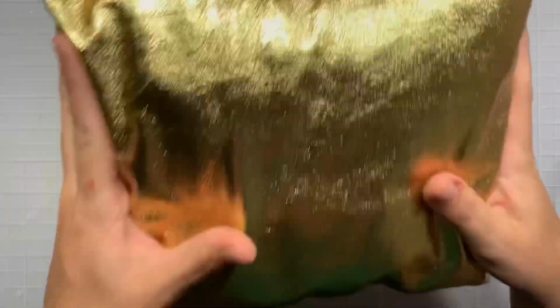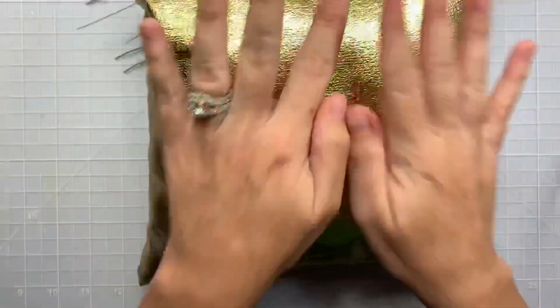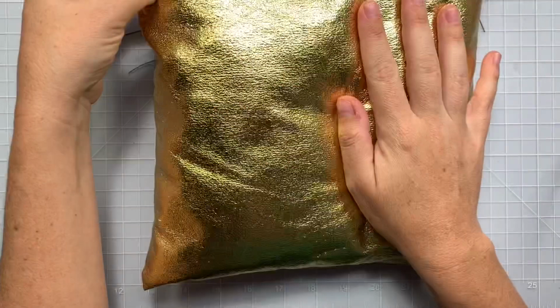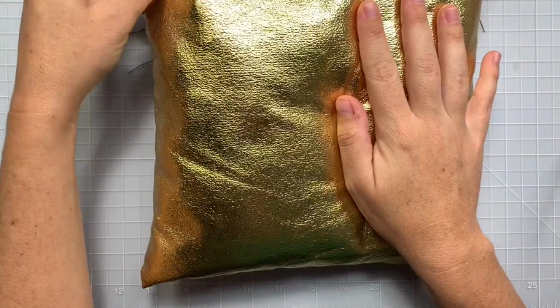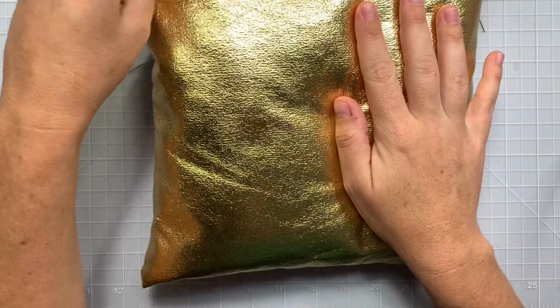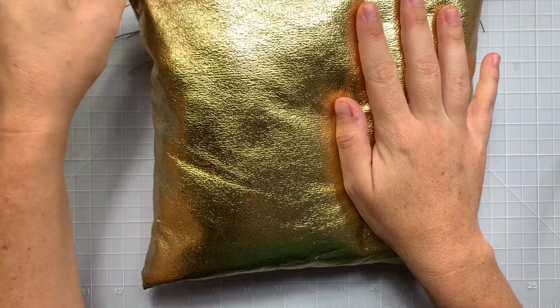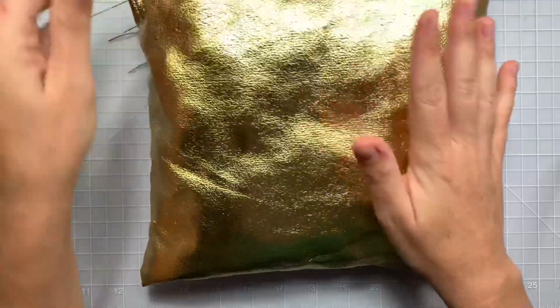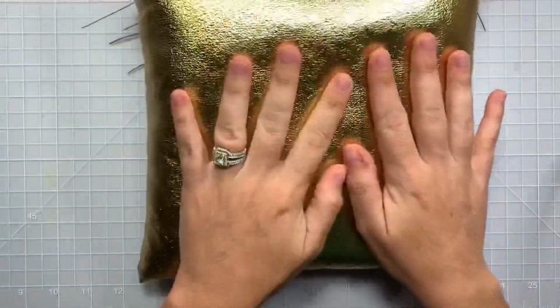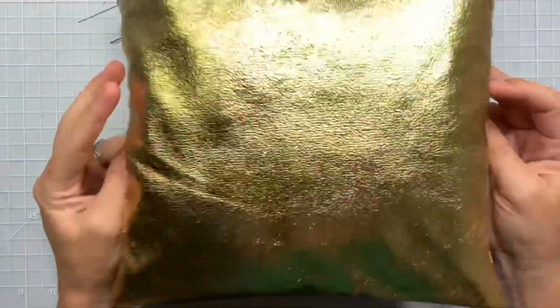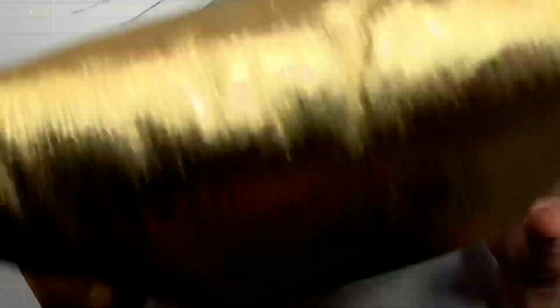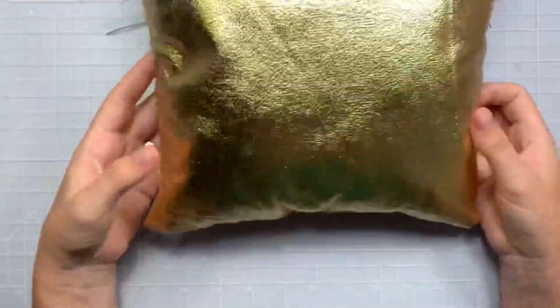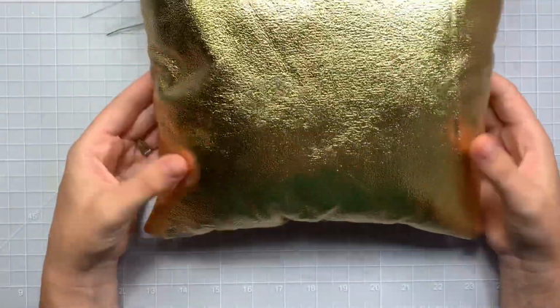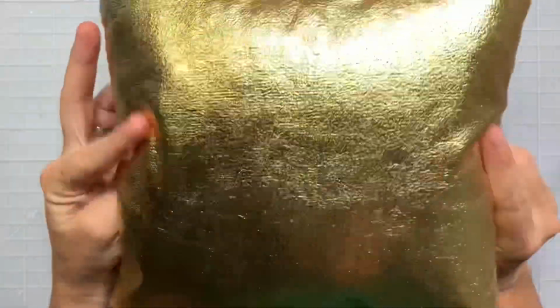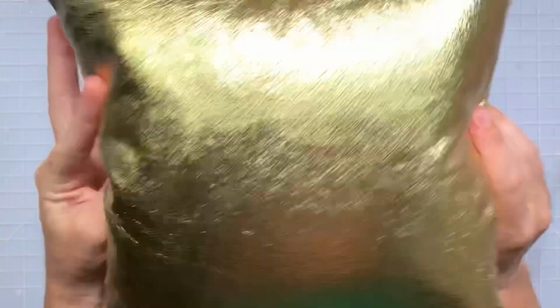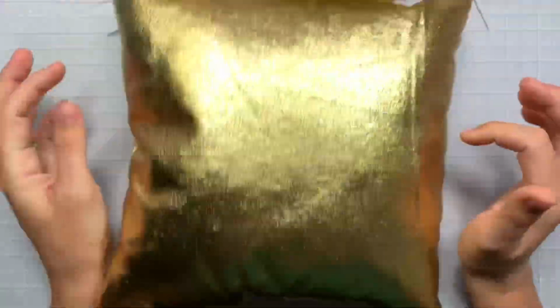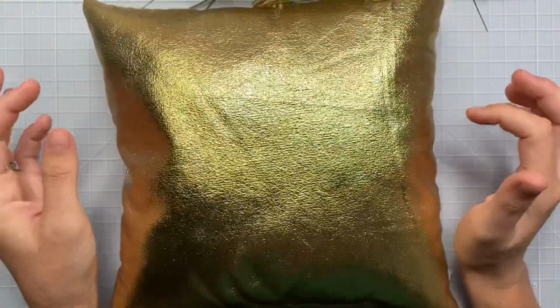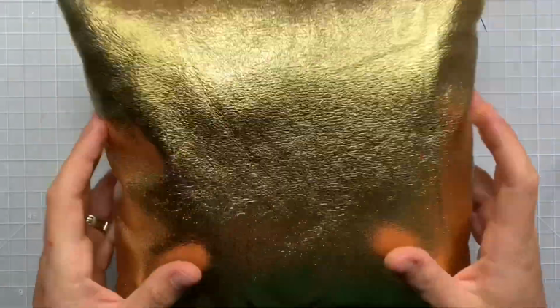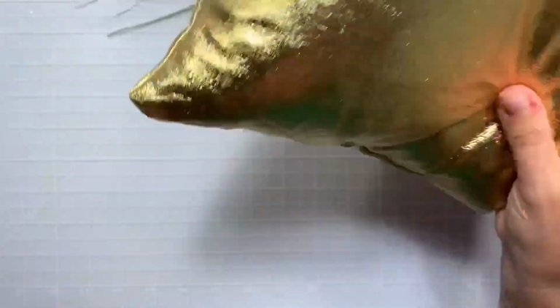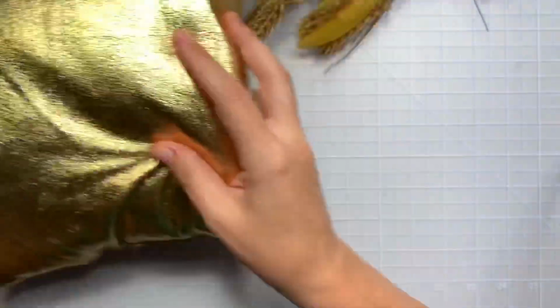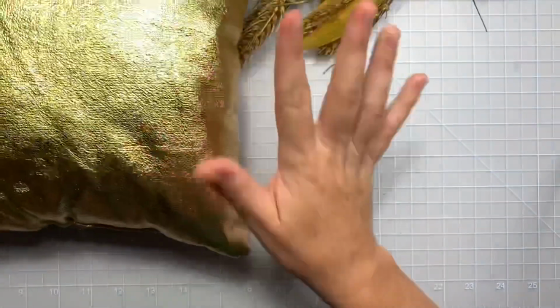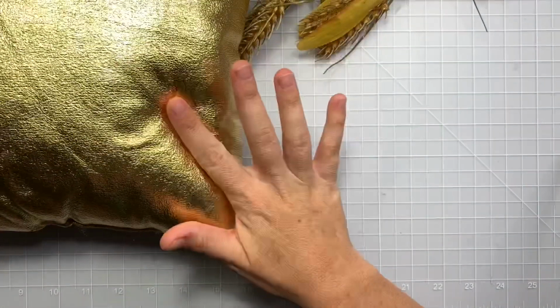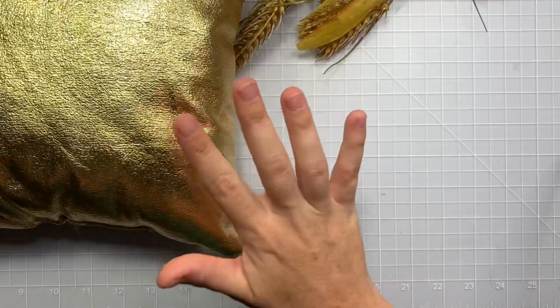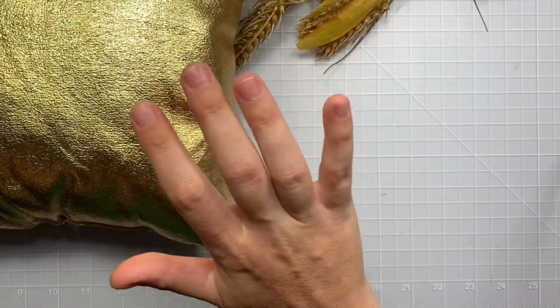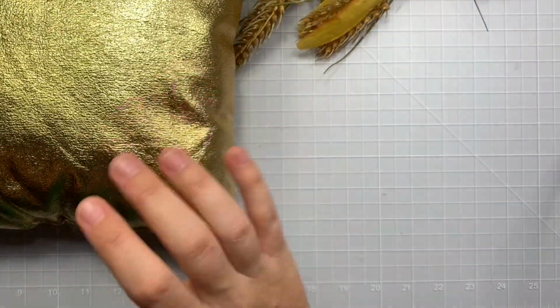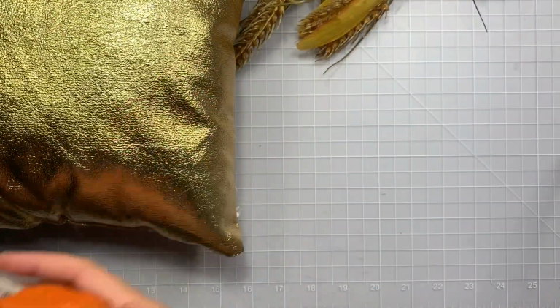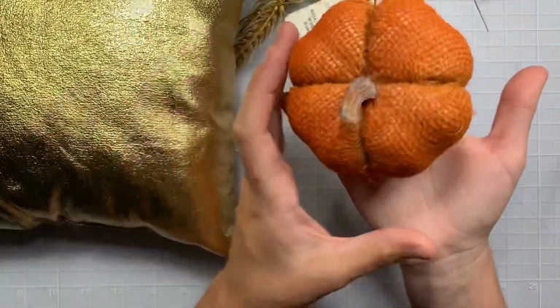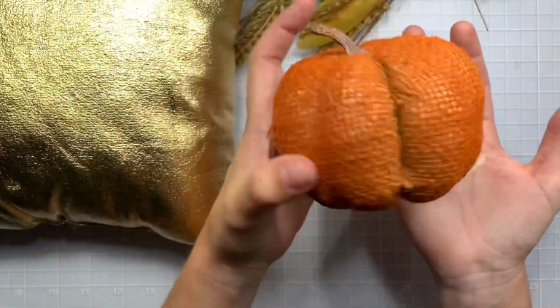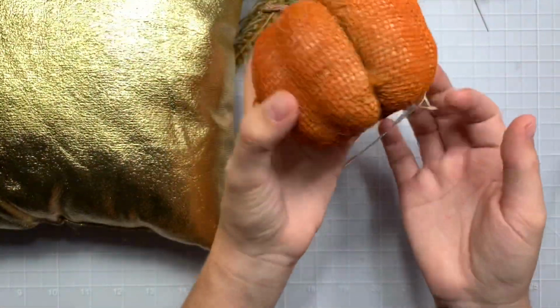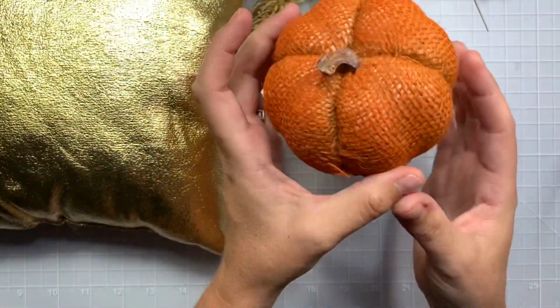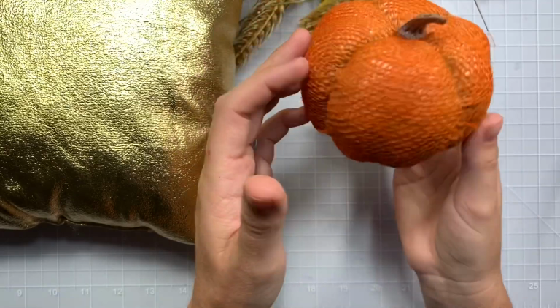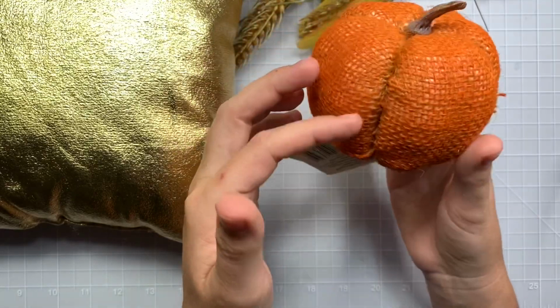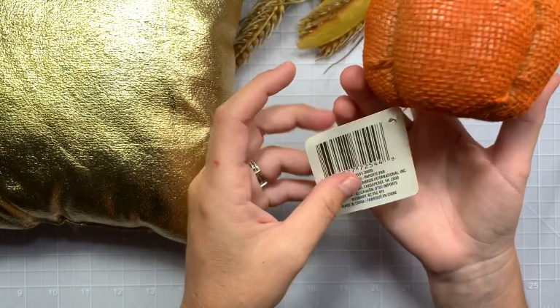Next is this pillow right here. I'm going to try a DIY and make a pumpkin with this. Stay tuned, because I want a bigger pumpkin — Dollar Tree, the biggest size I feel is like one of these. I did find these.